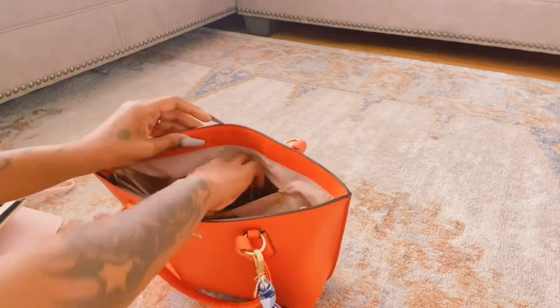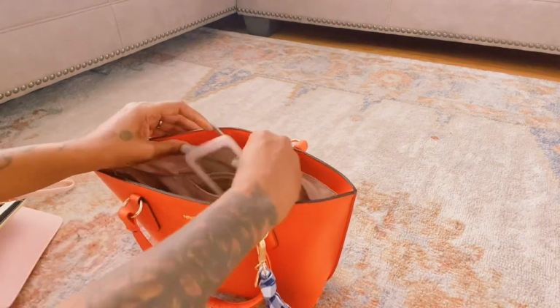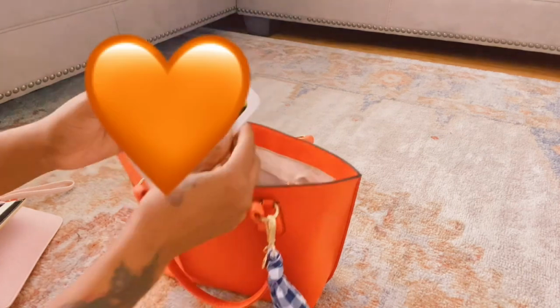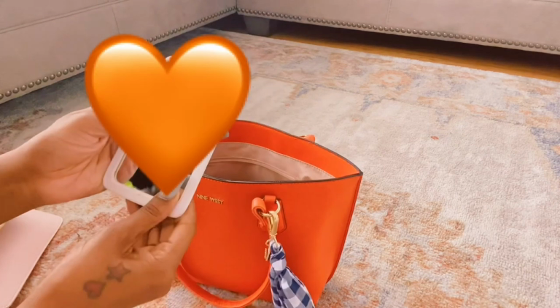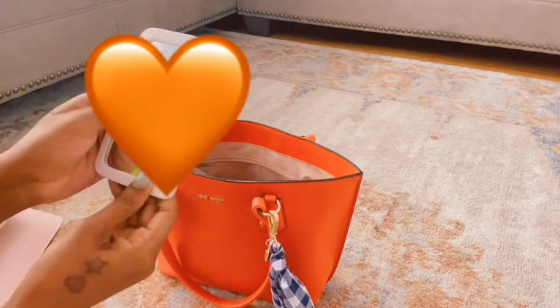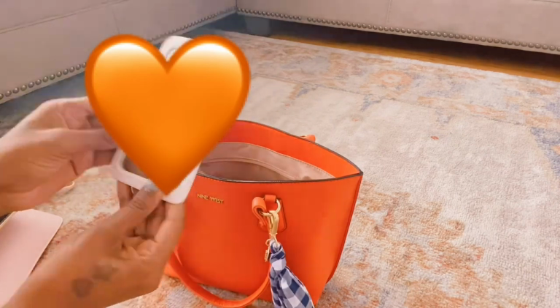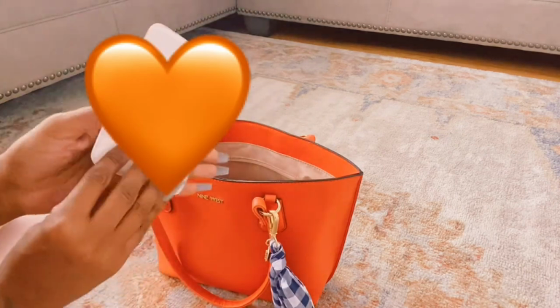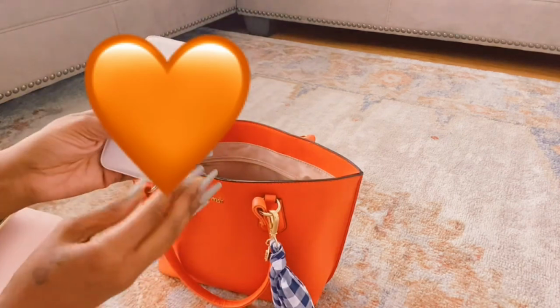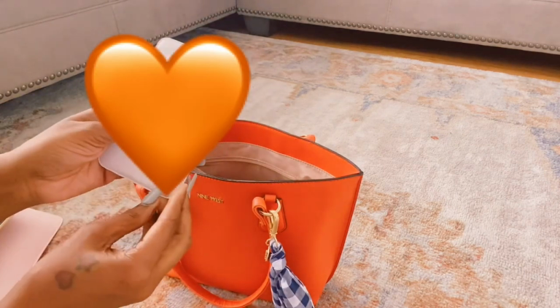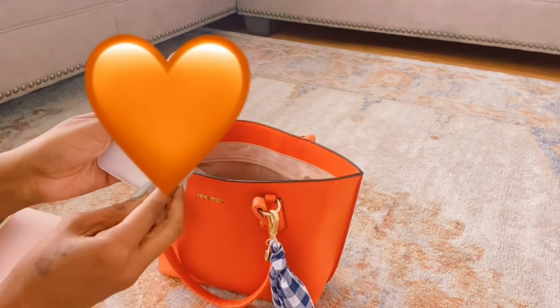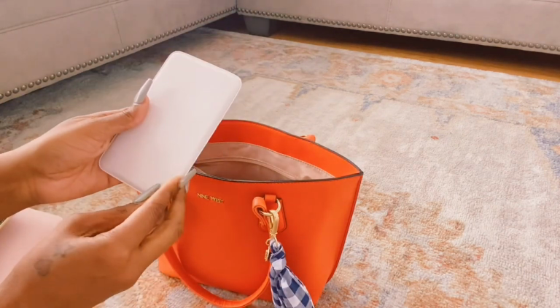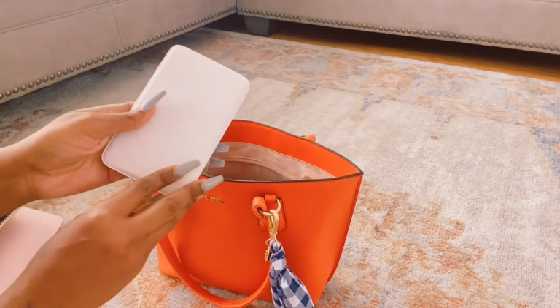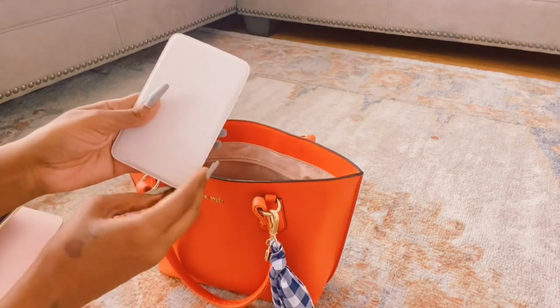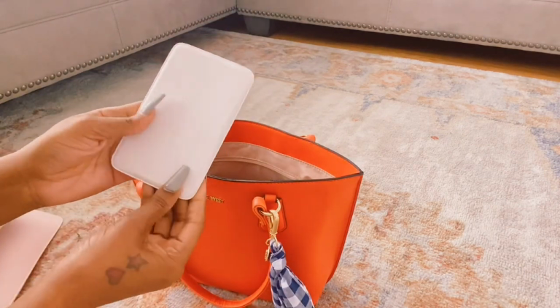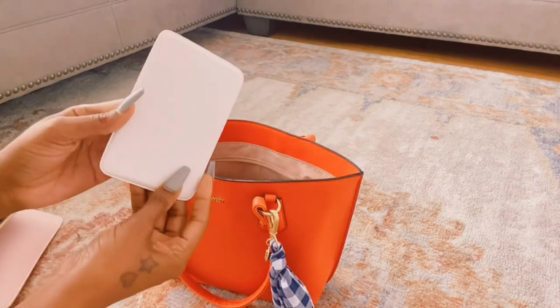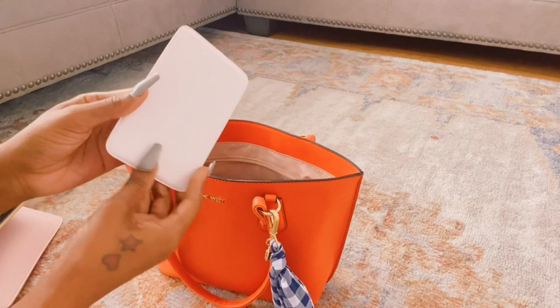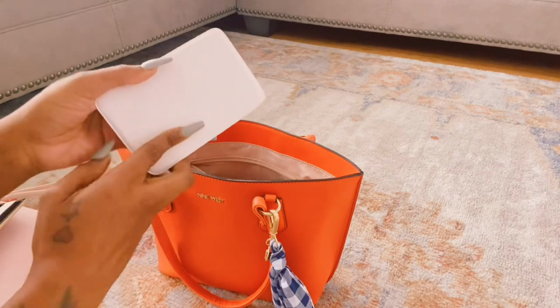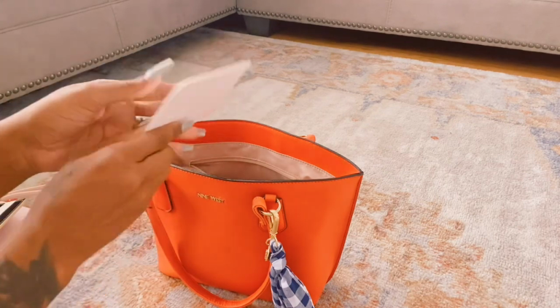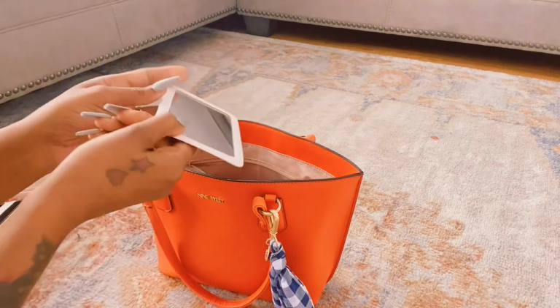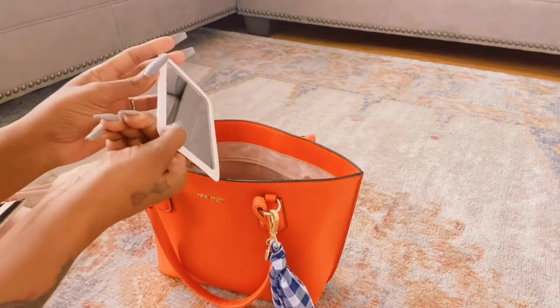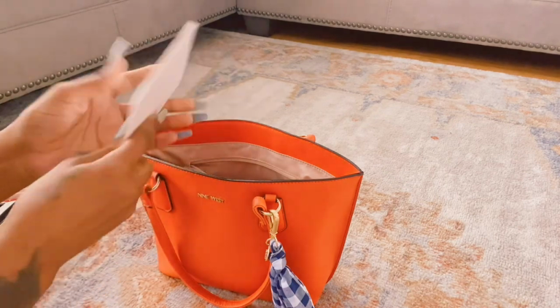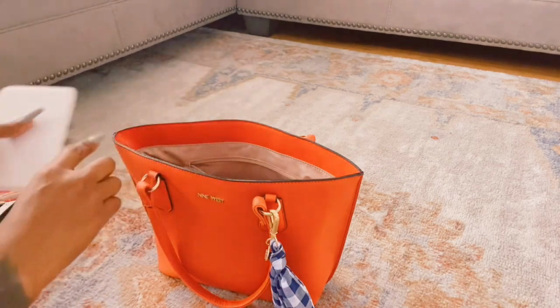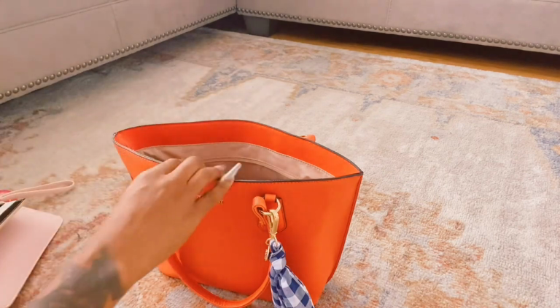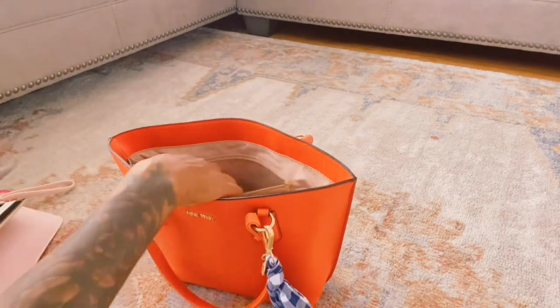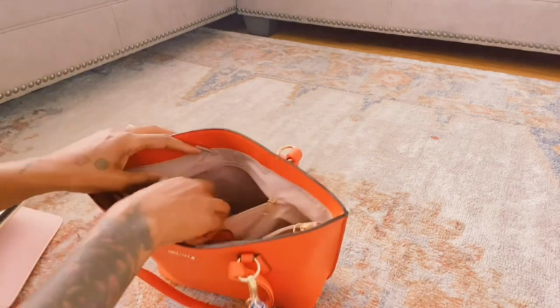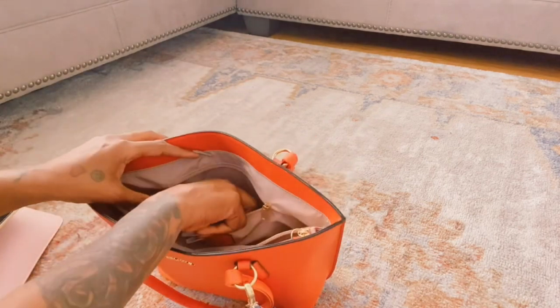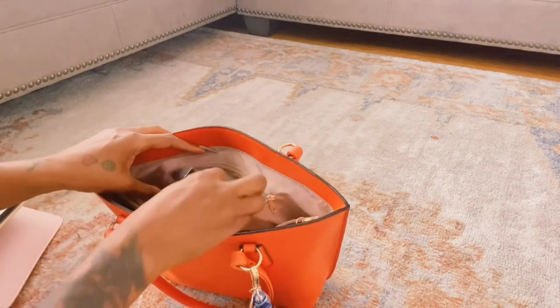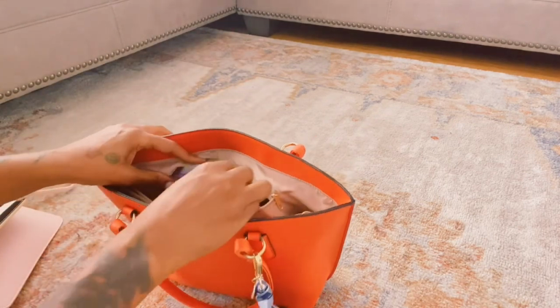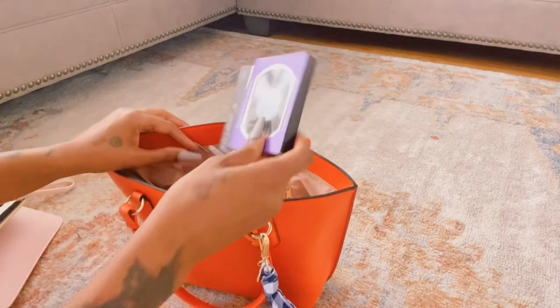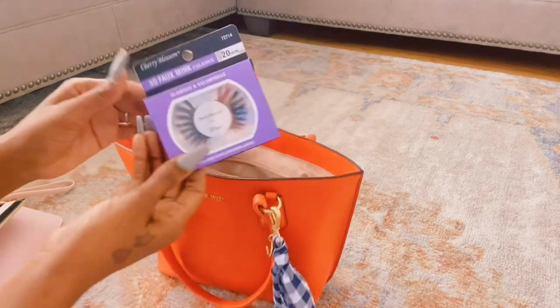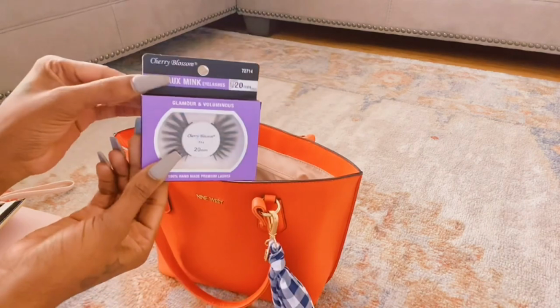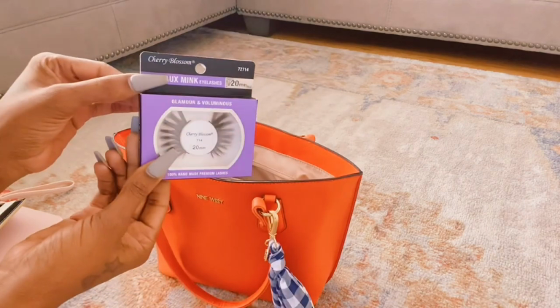I have my little purse mirror. And I have my eyelashes.